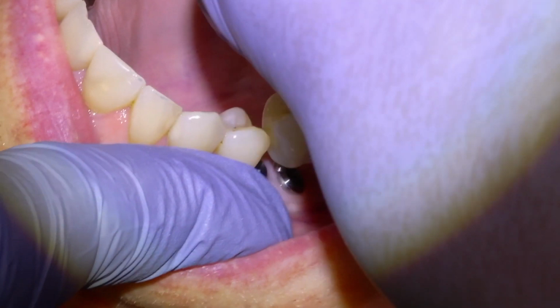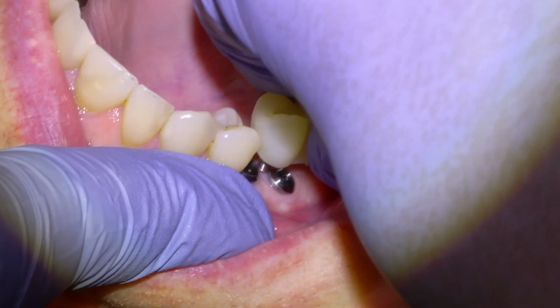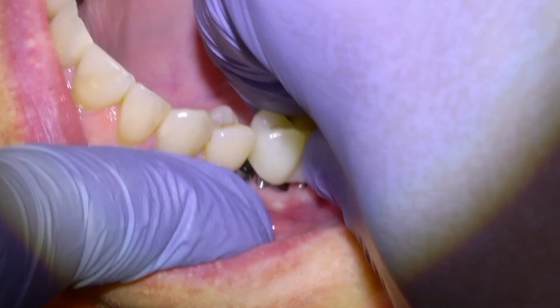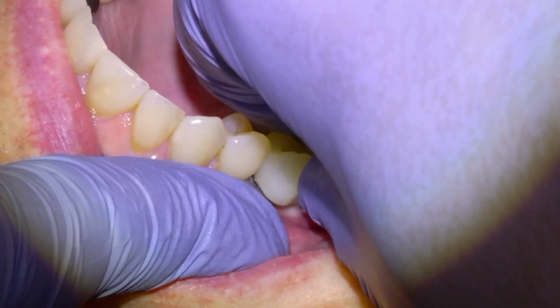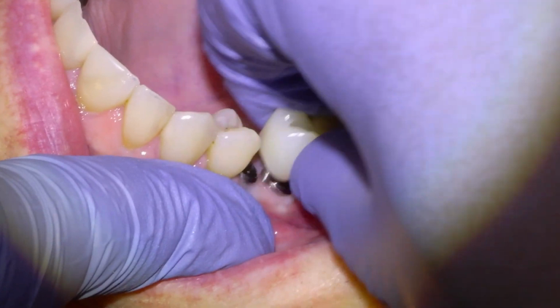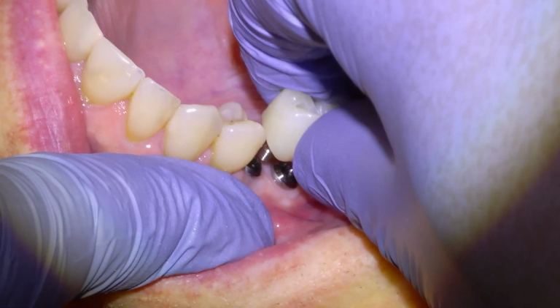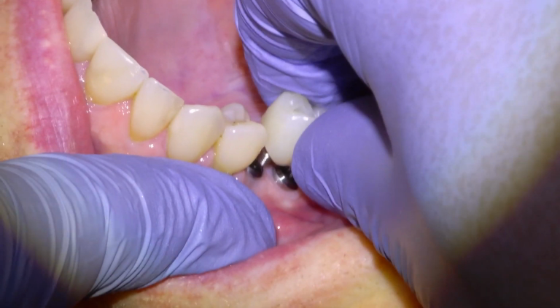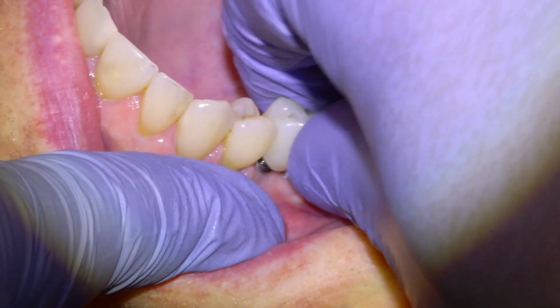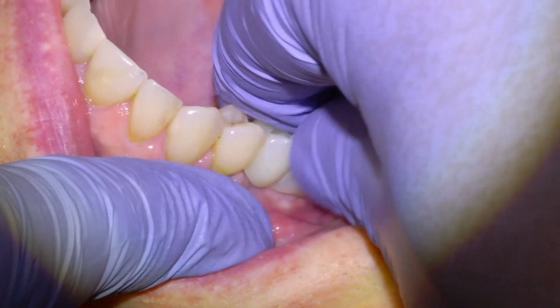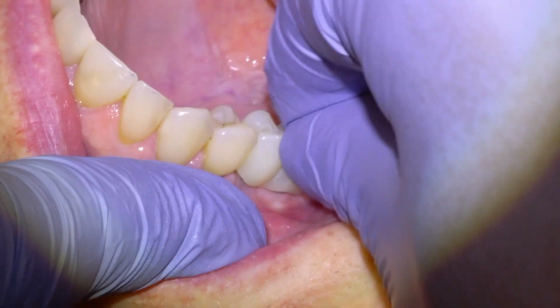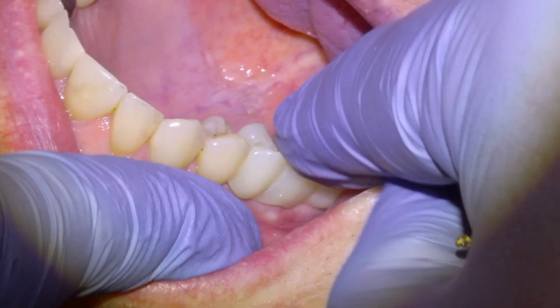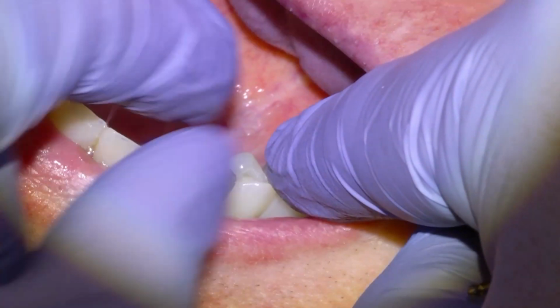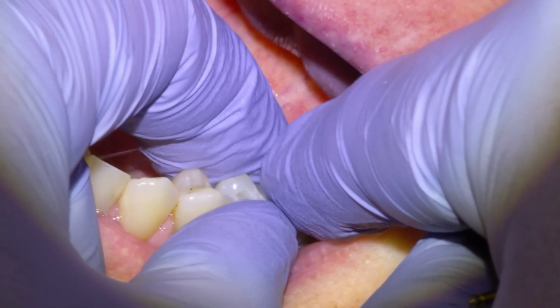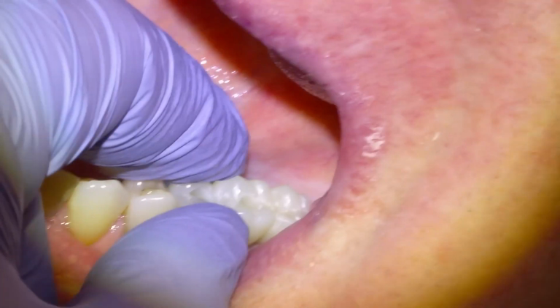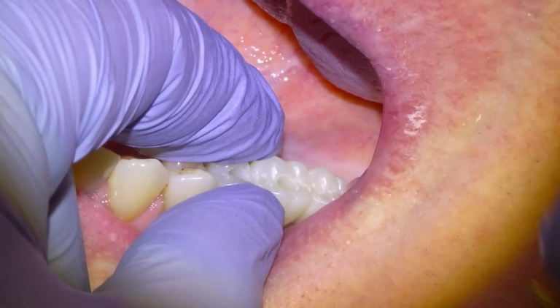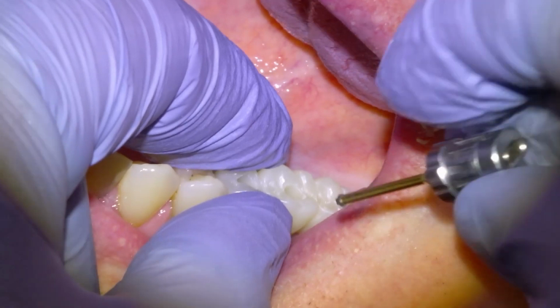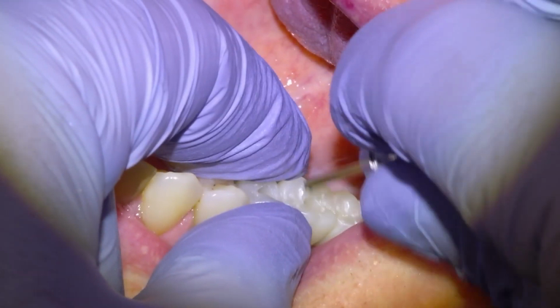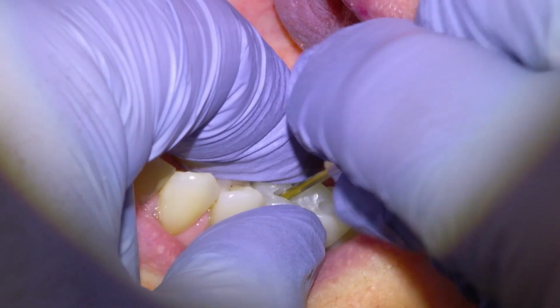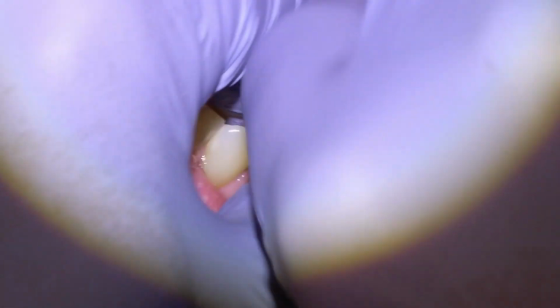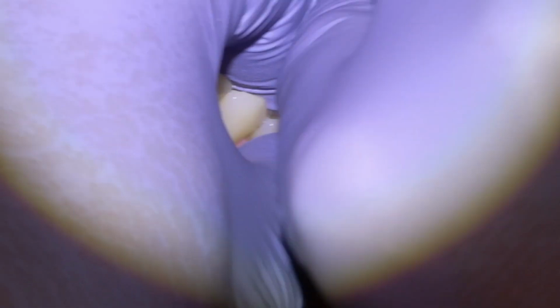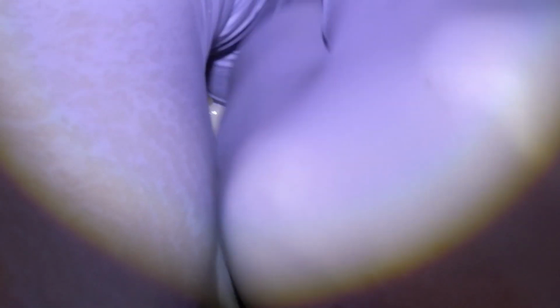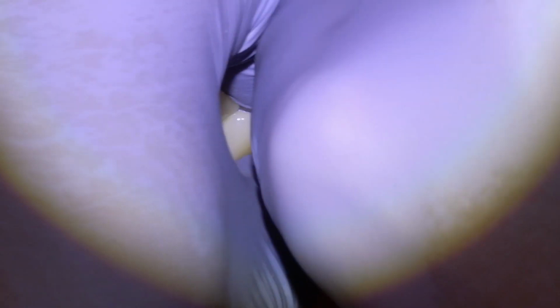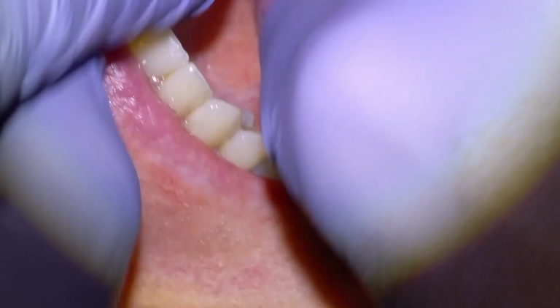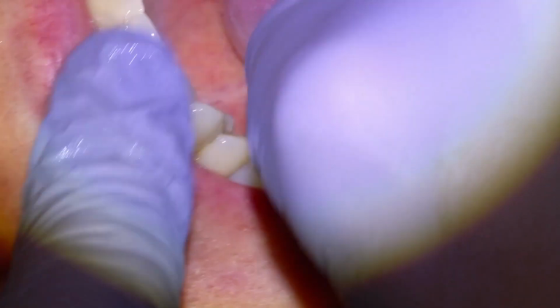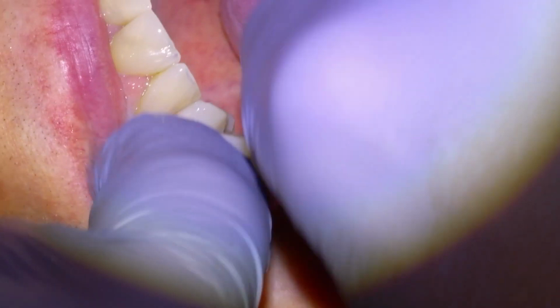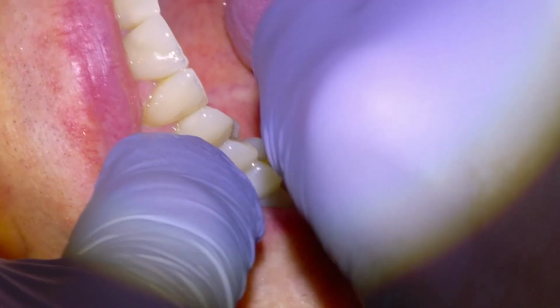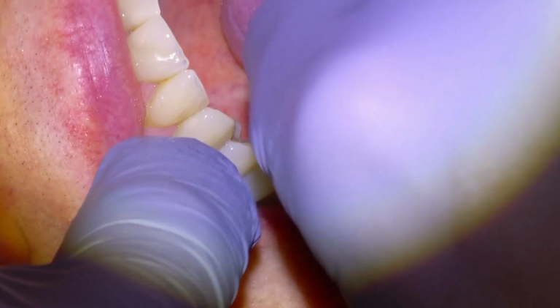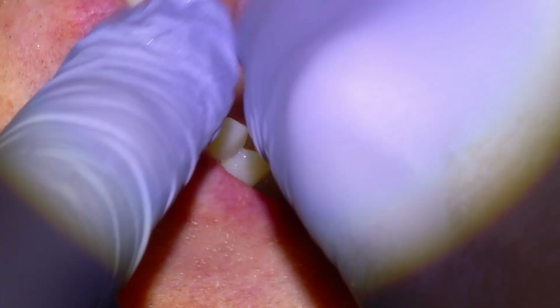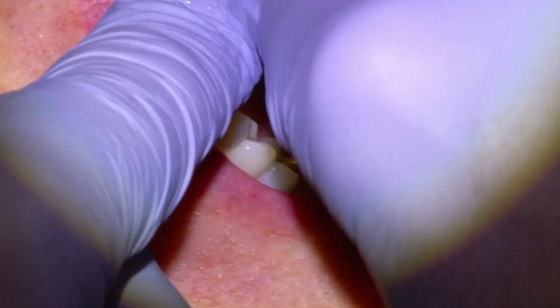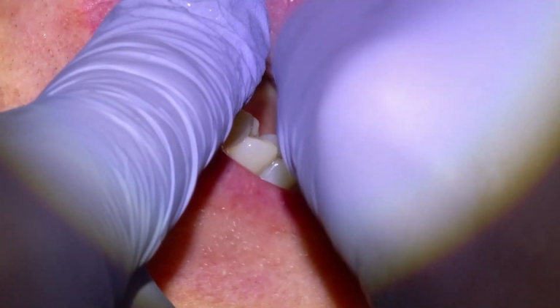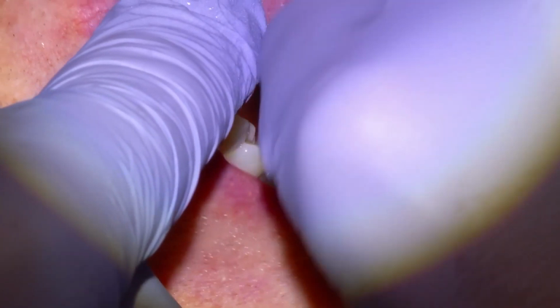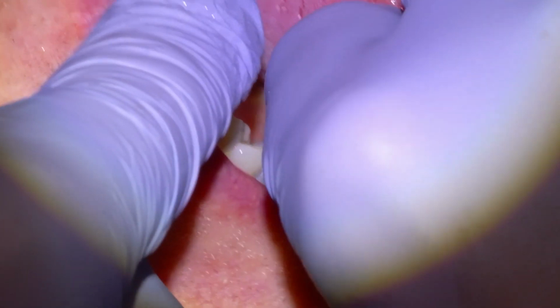We'll essentially just take our bridge, place it onto the implants, and screw it down. The next little bit is just going to be tightening down the bridge with this little finger driver first and then with our torque wrench.